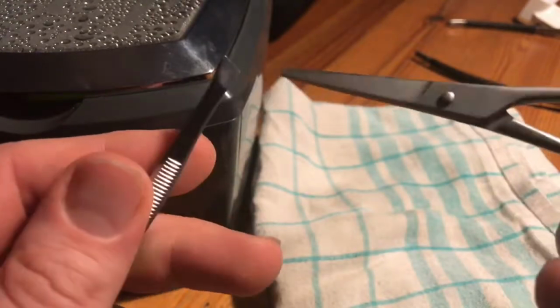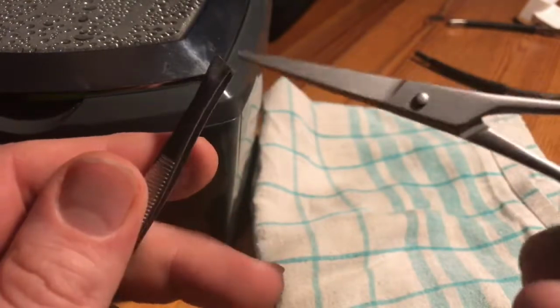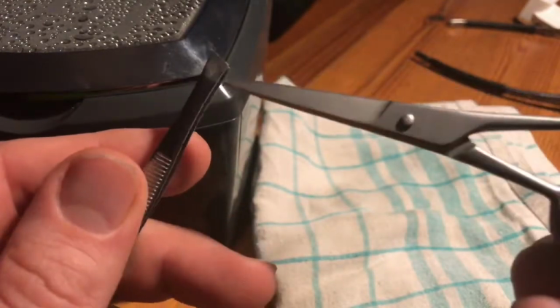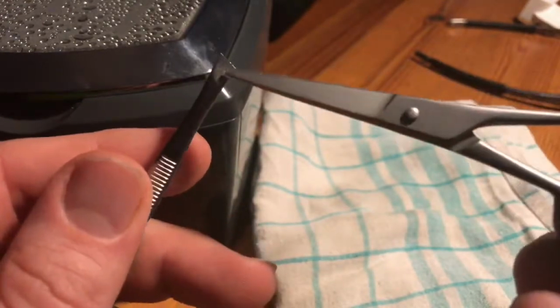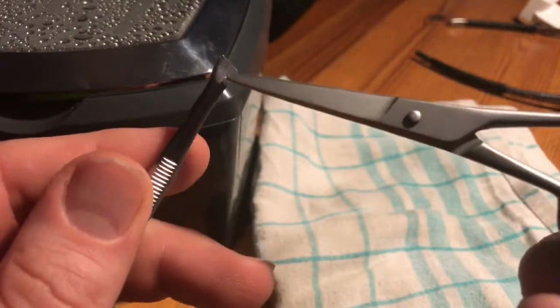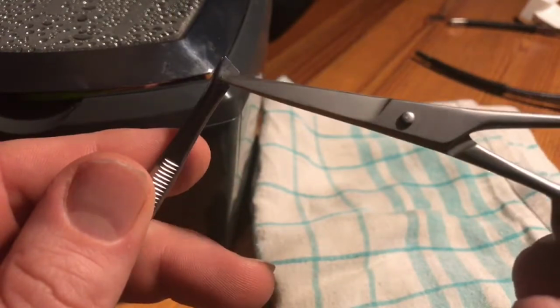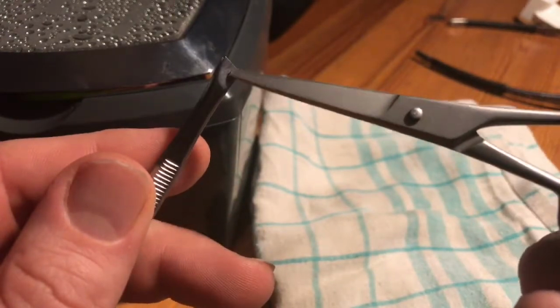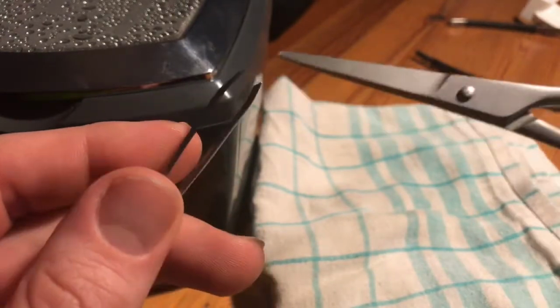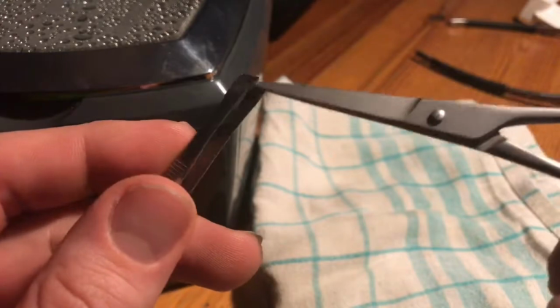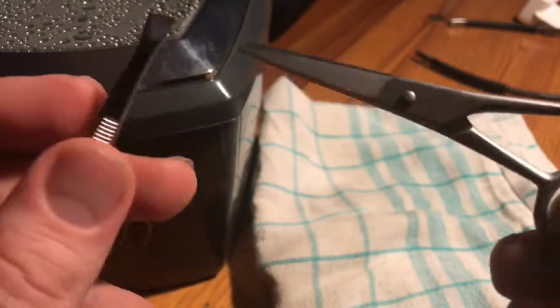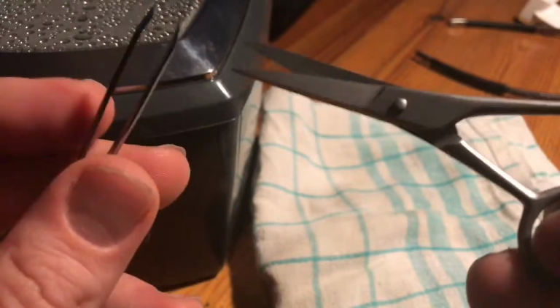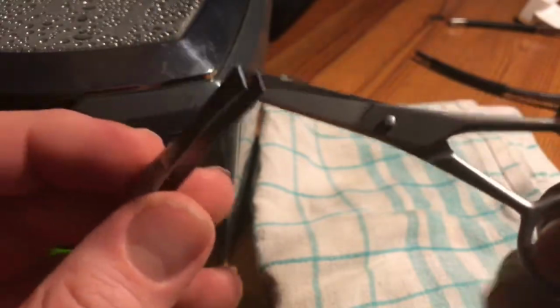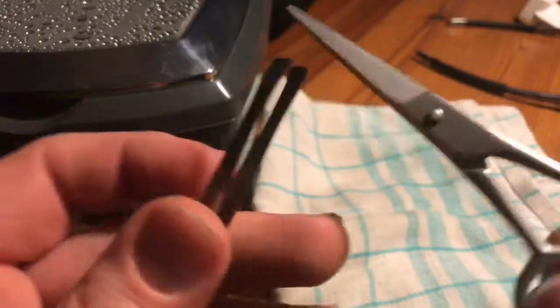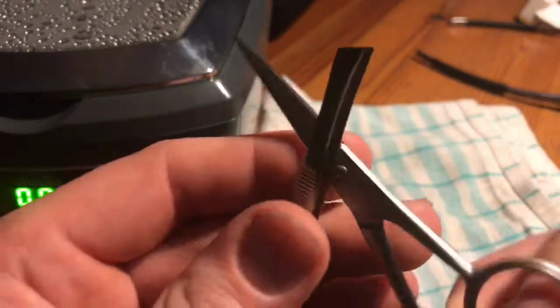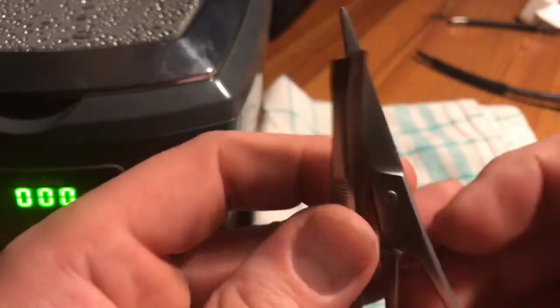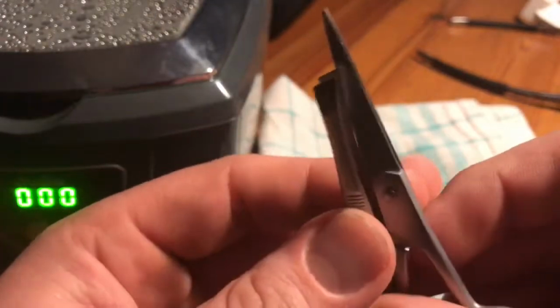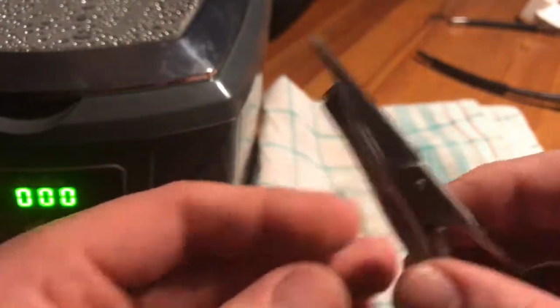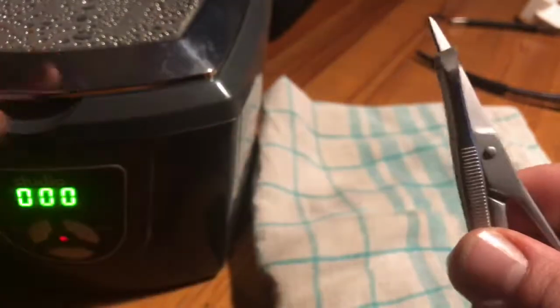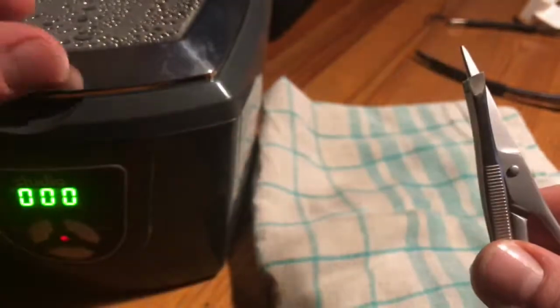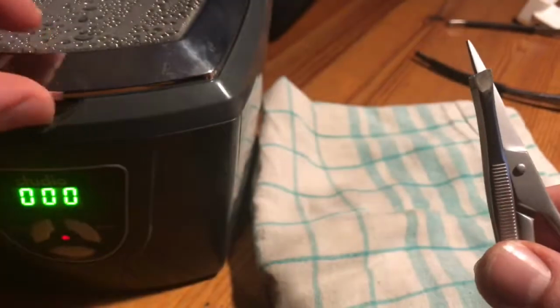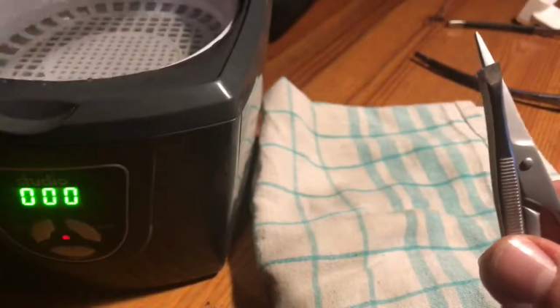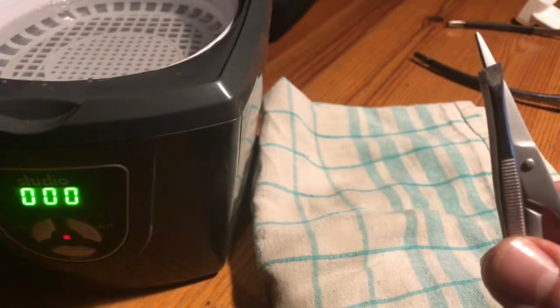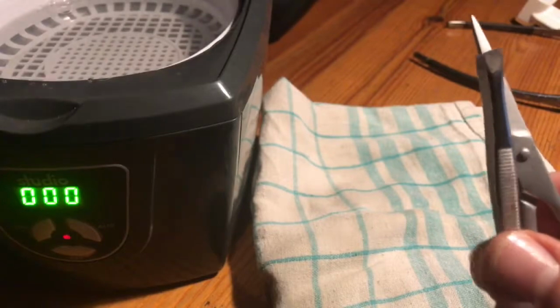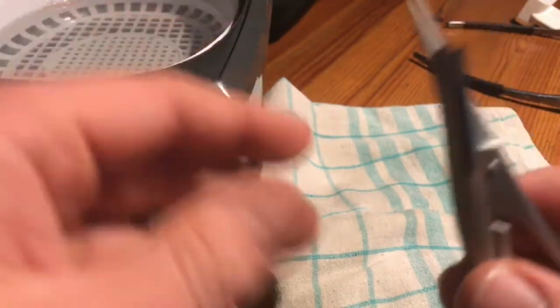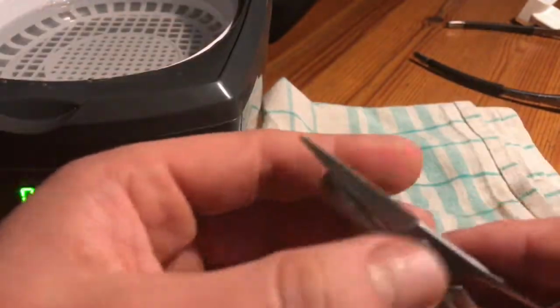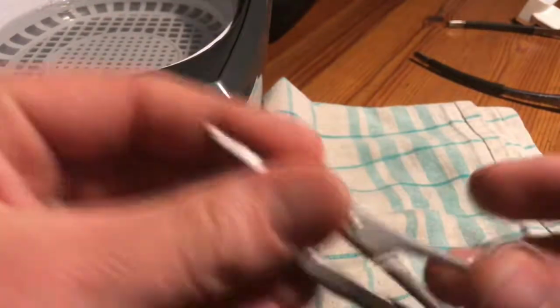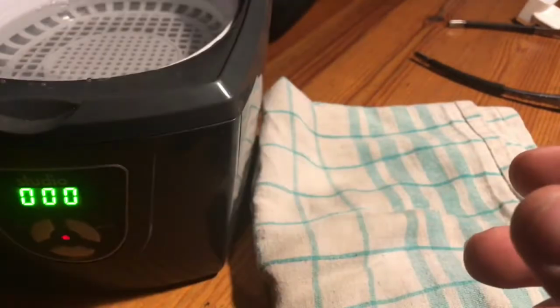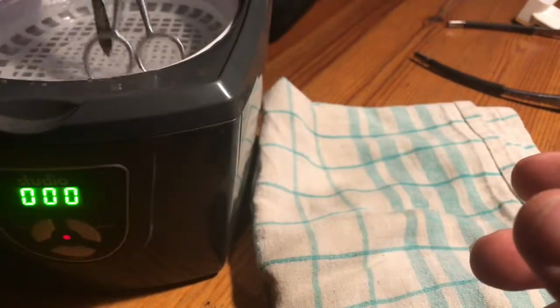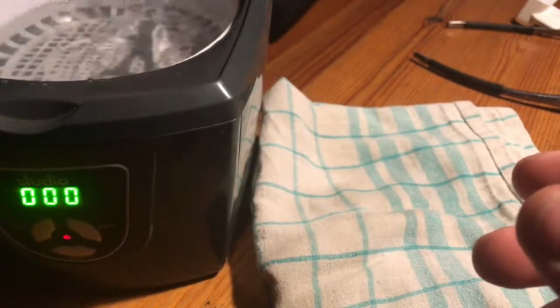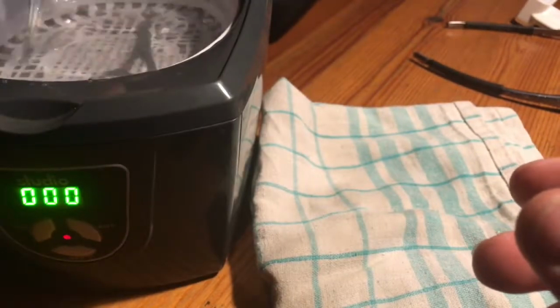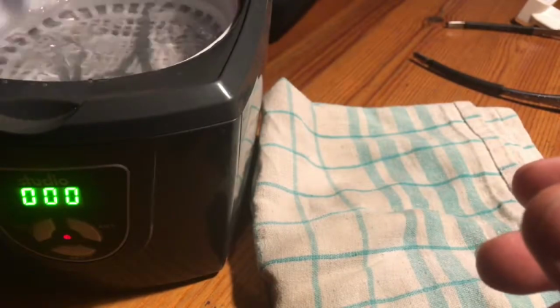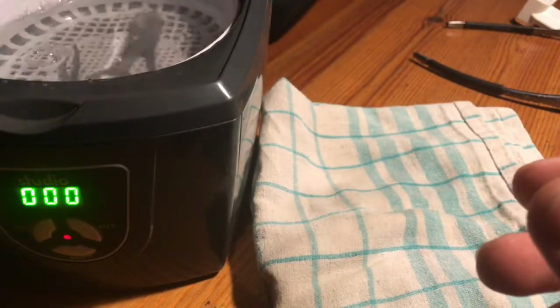Now it's time for the tweezers and the scissor. Put the tweezers and scissor inside the machine, set the timer to 180, and push start.